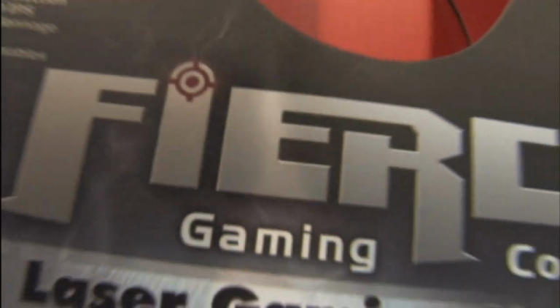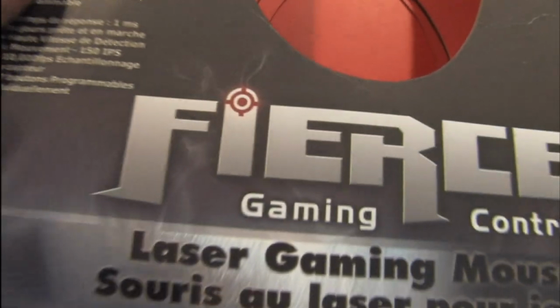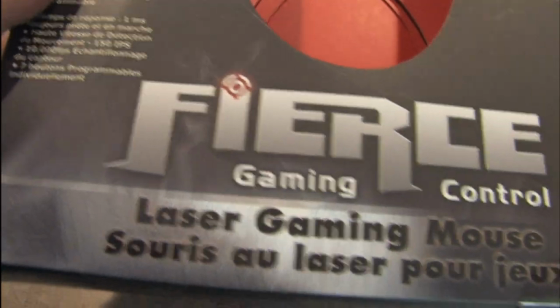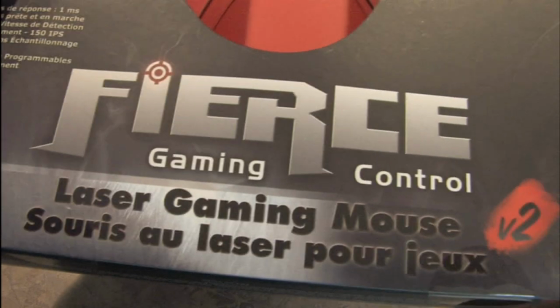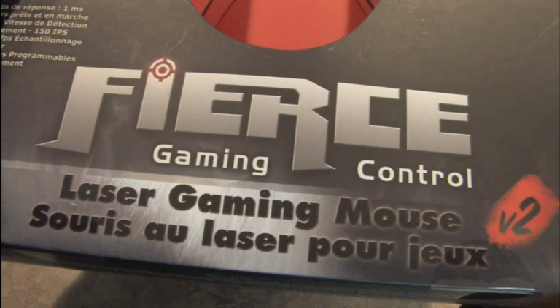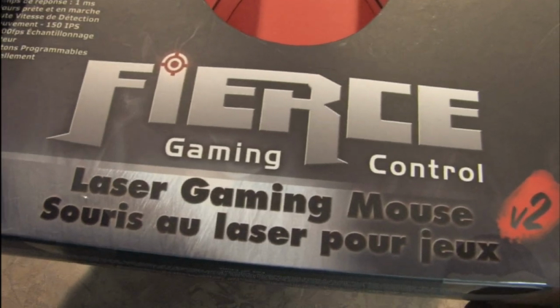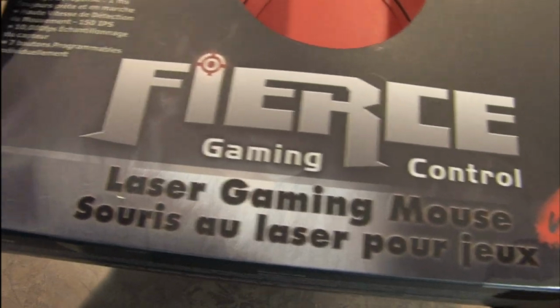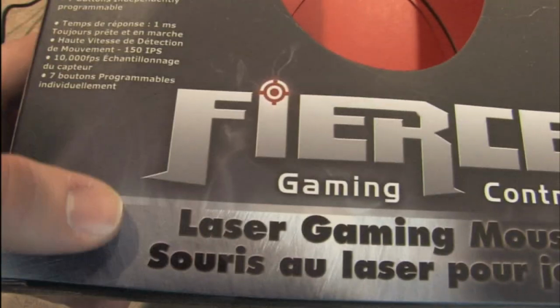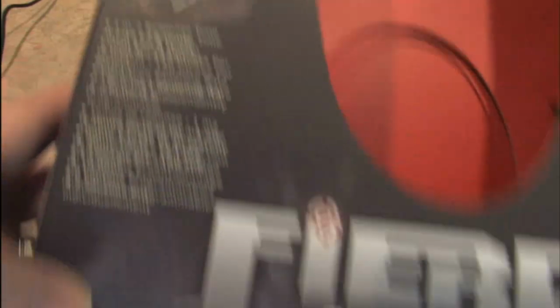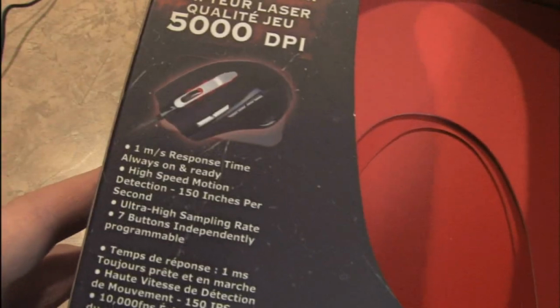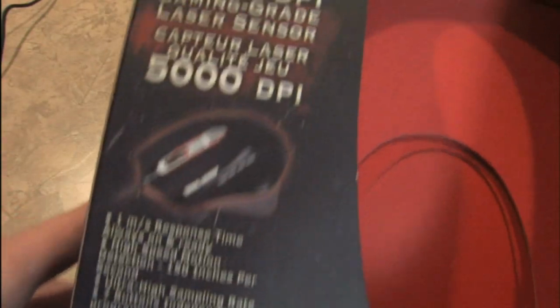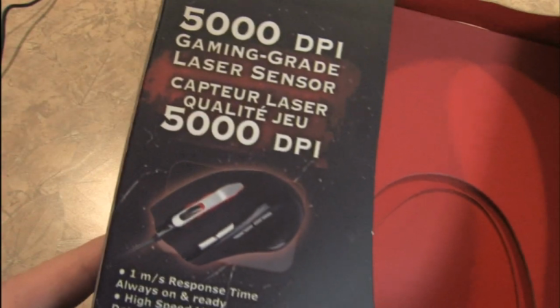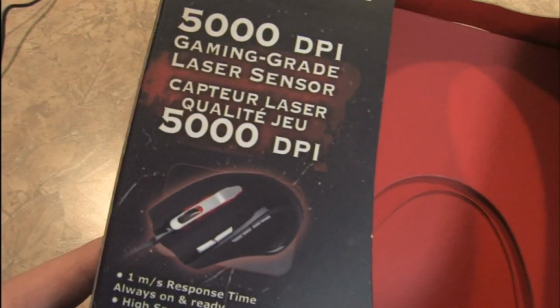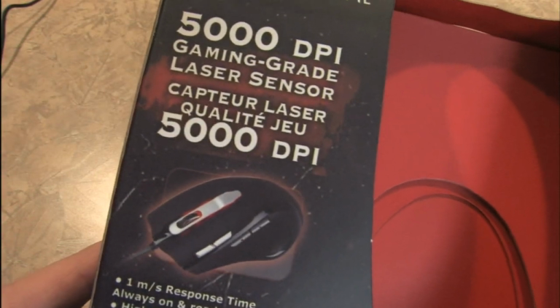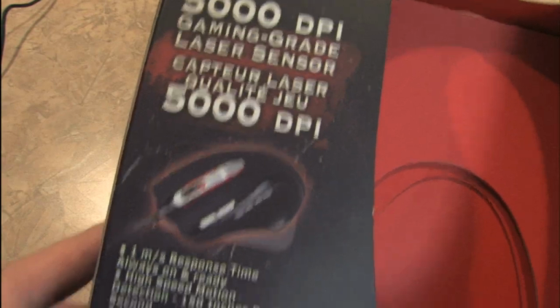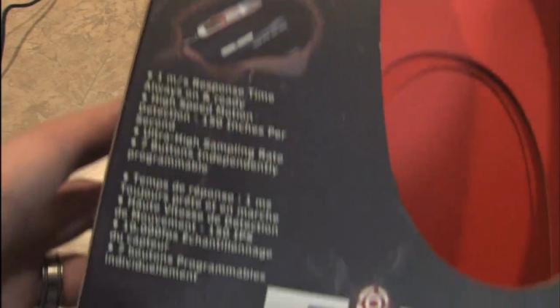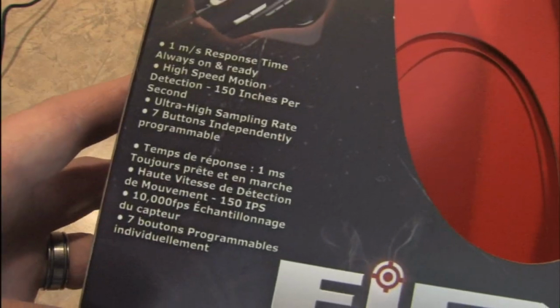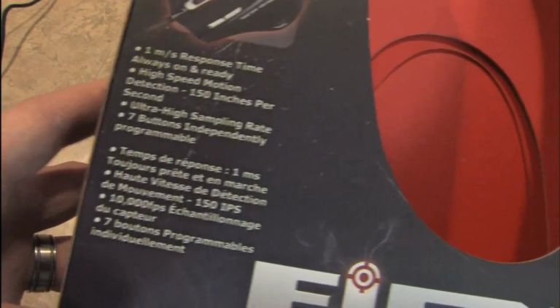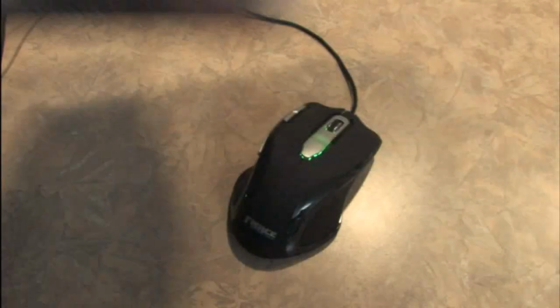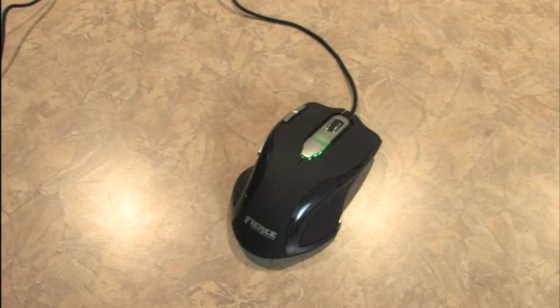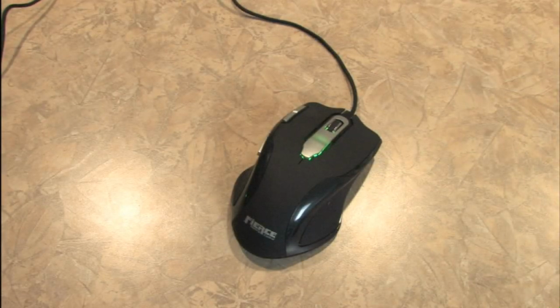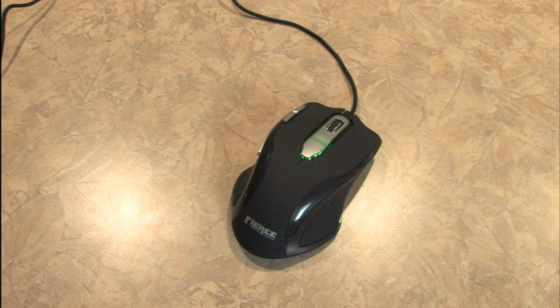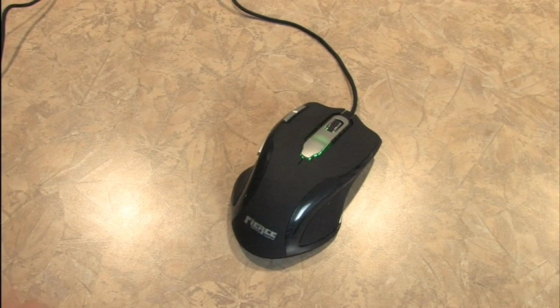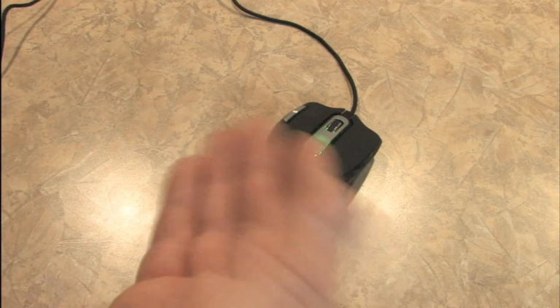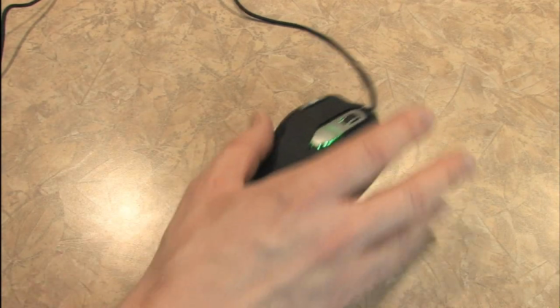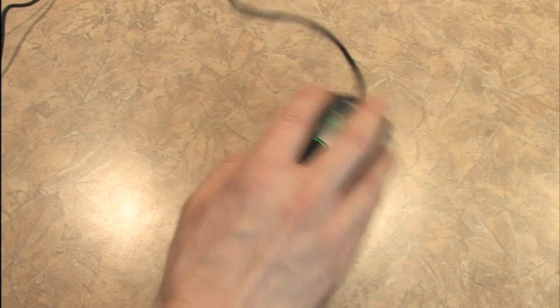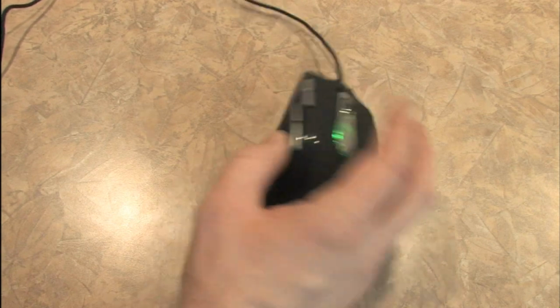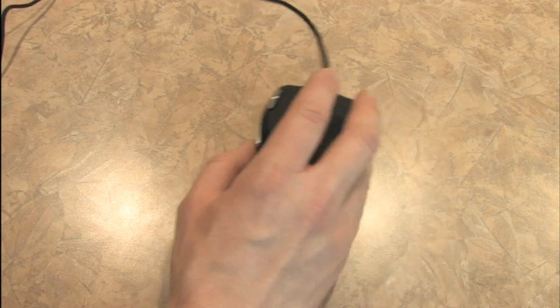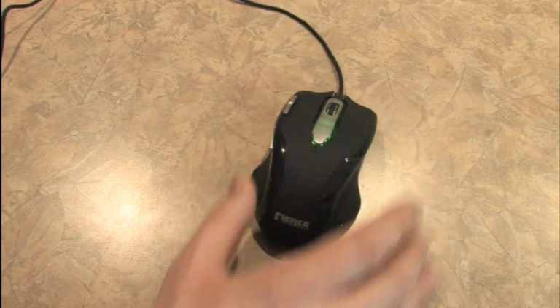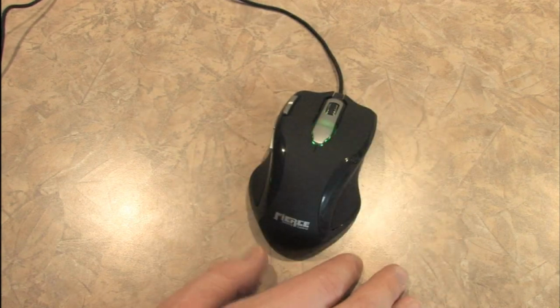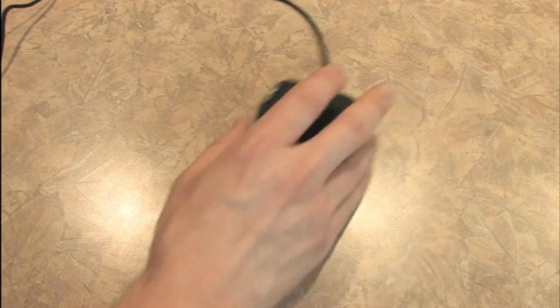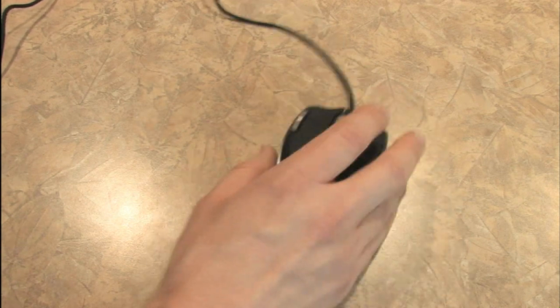Here's the packaging: Fierce Gaming Control Laser Gaming Mouse. Here are some of the technical specifications in their own words, and you might be thinking, well what's the big deal? It looks nice and sure it fits the hand nicely. It's a larger mouse.